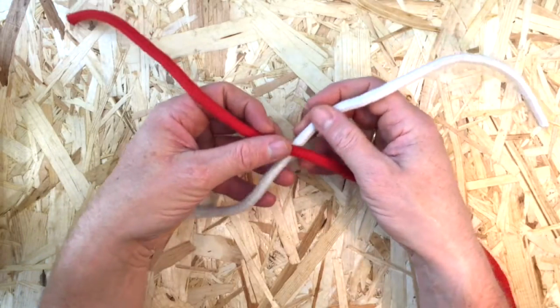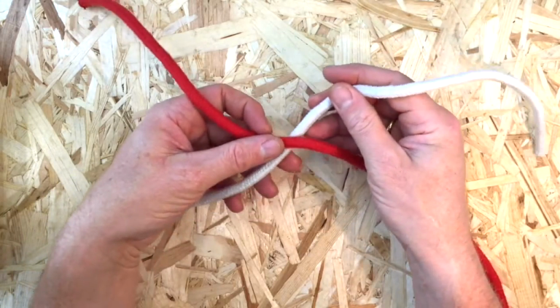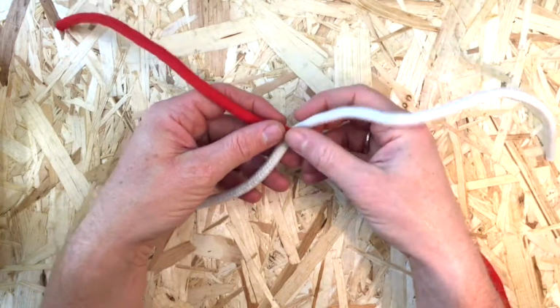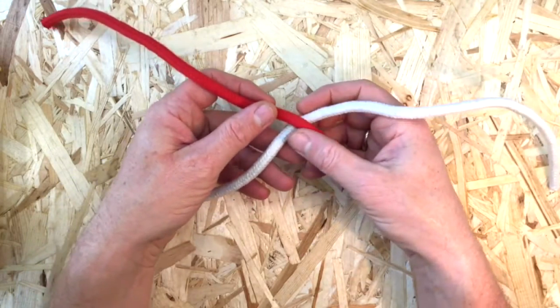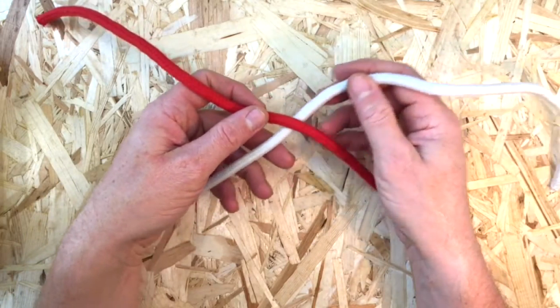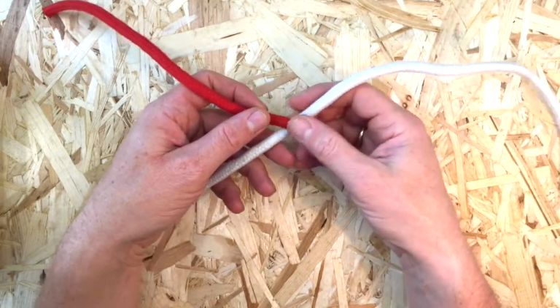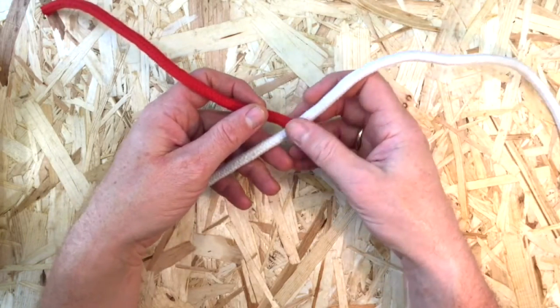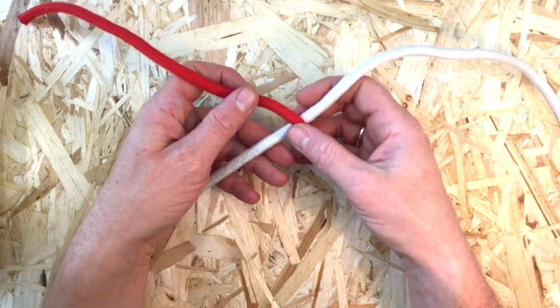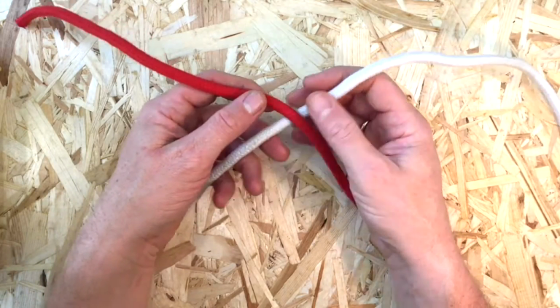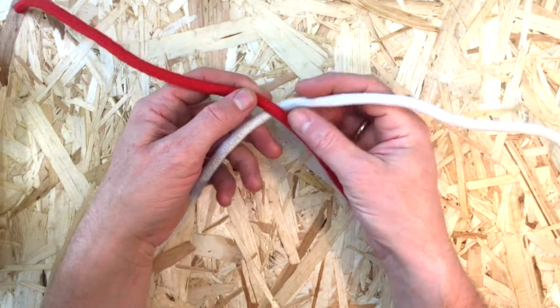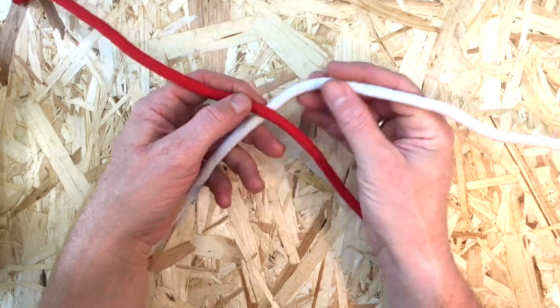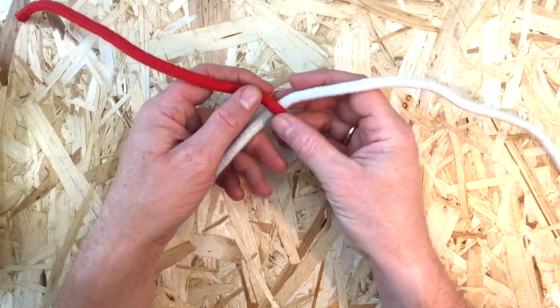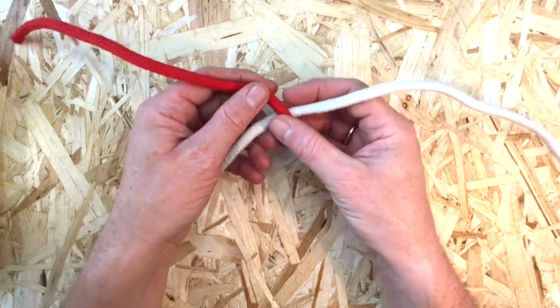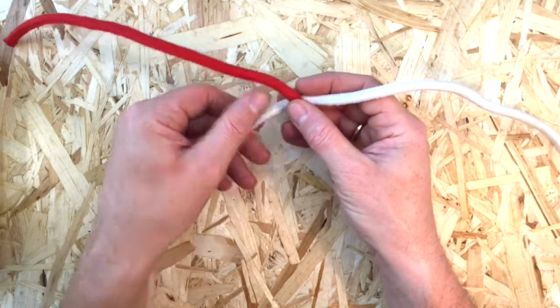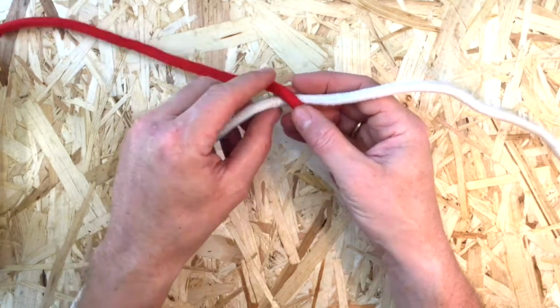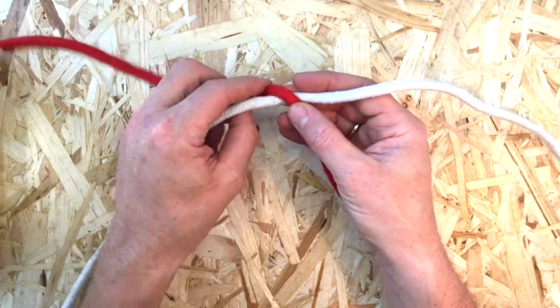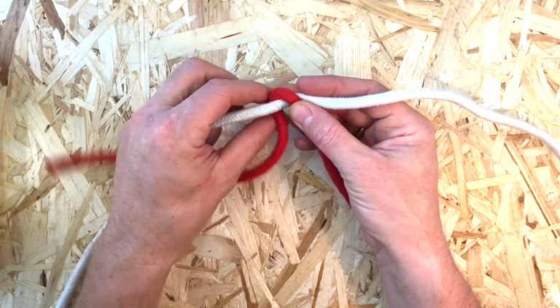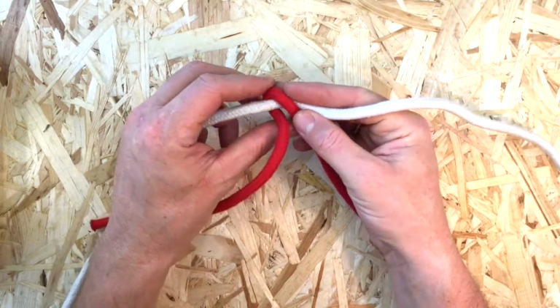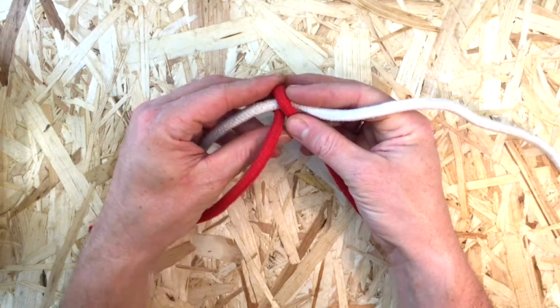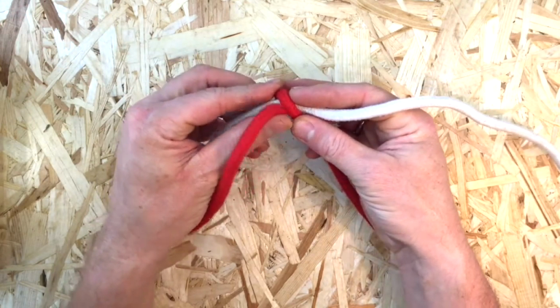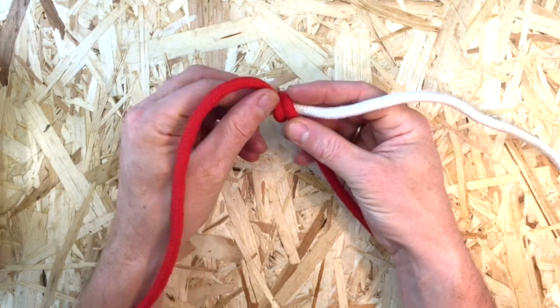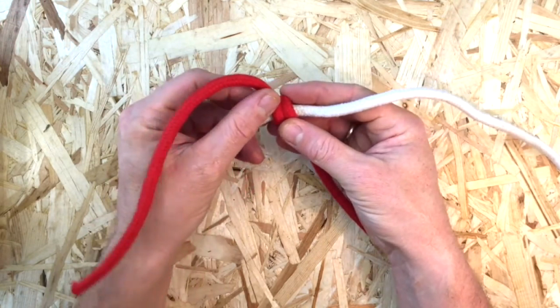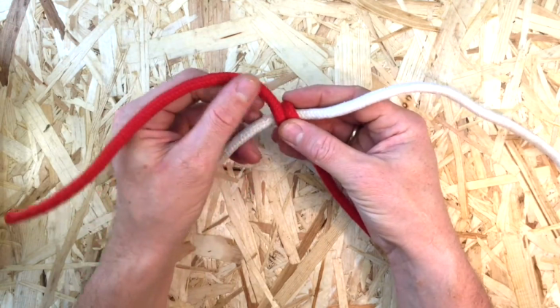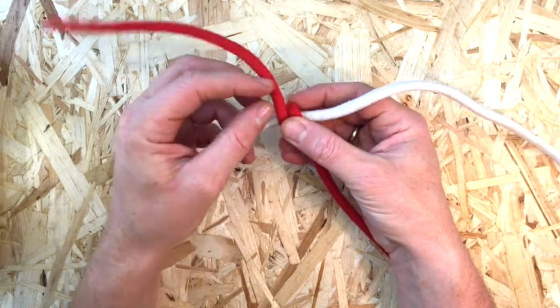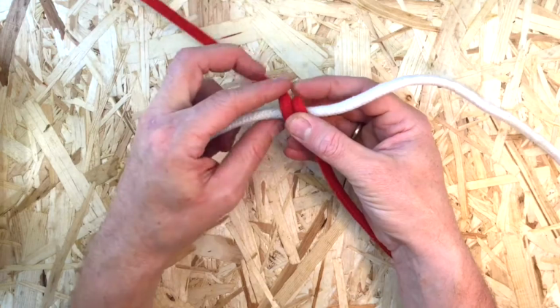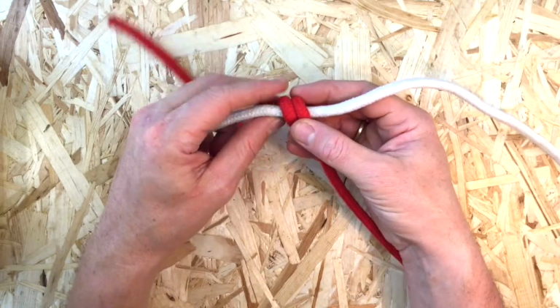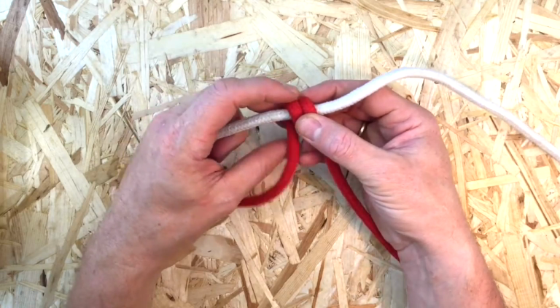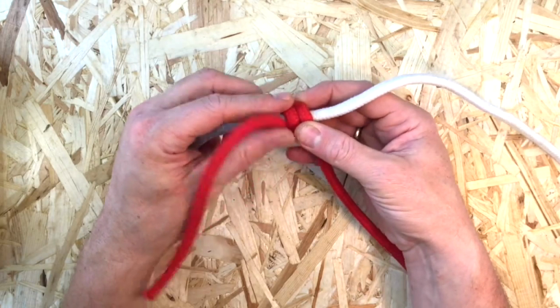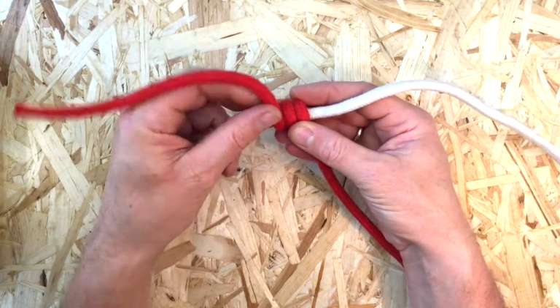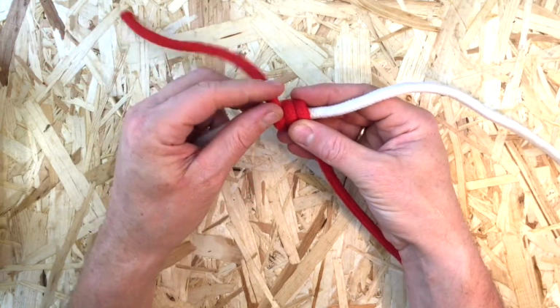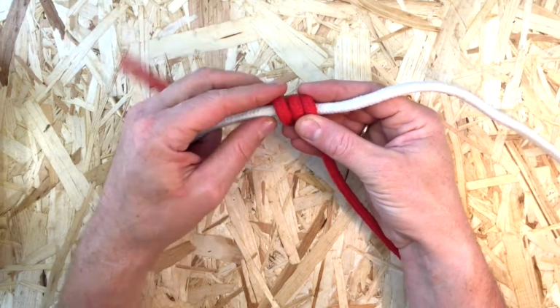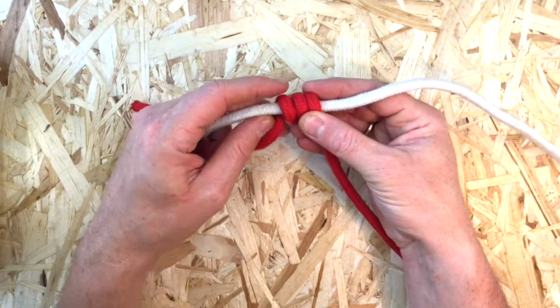Overlap the two lines to be joined. Wrap one end around the other about 4-6 times. Then tuck the working end back between the lines.